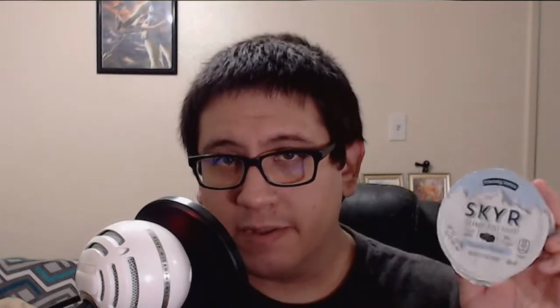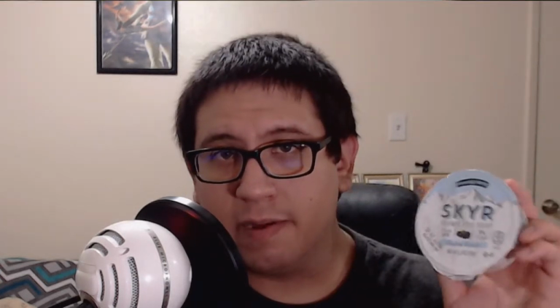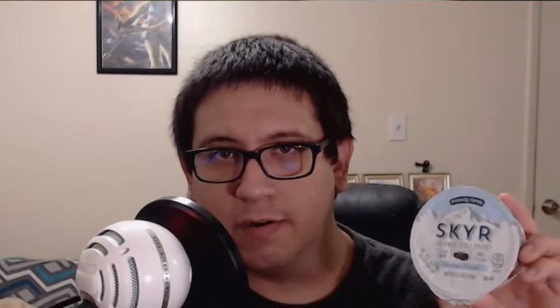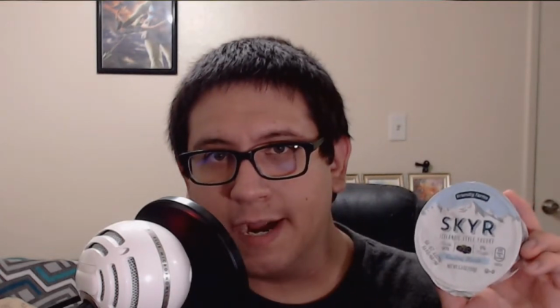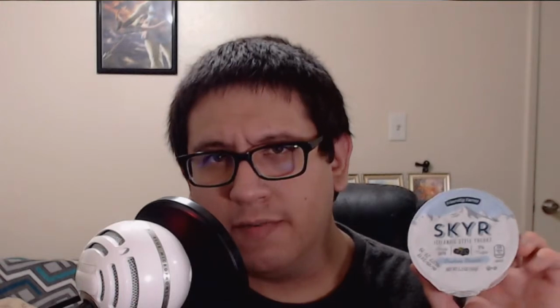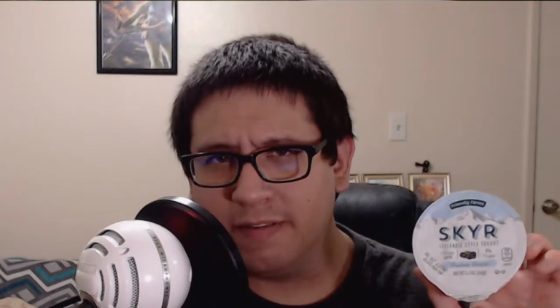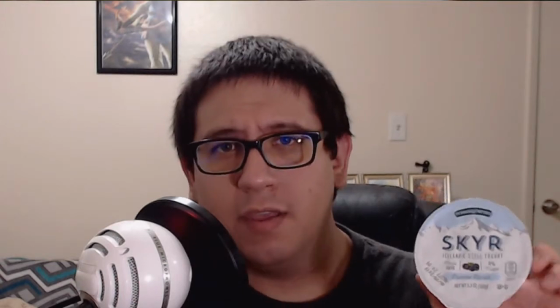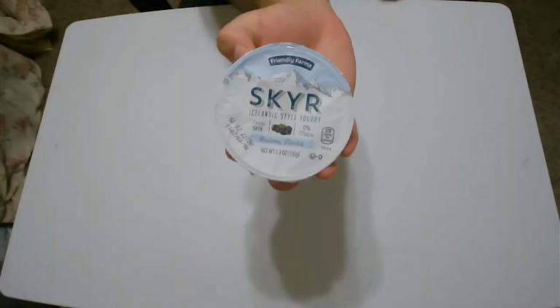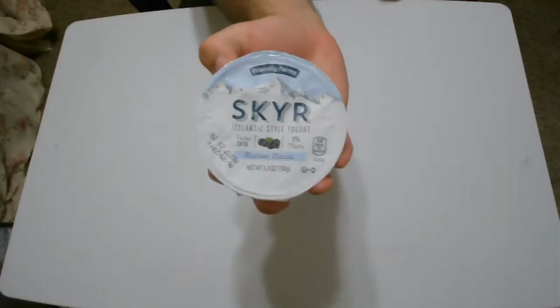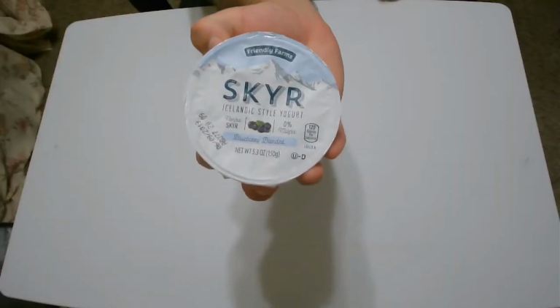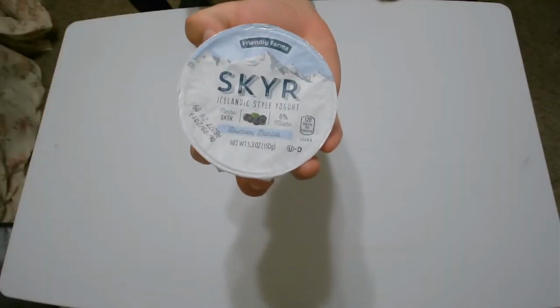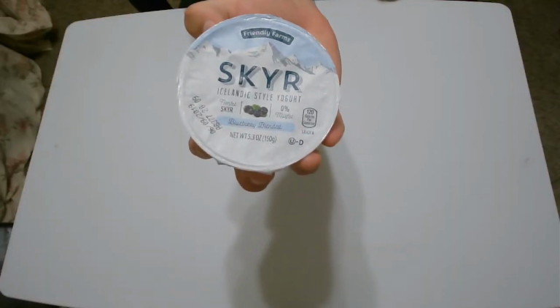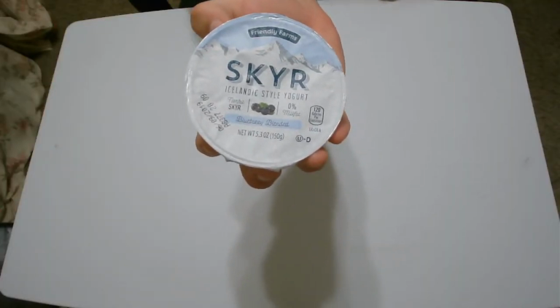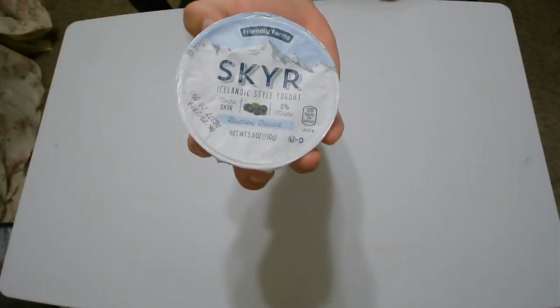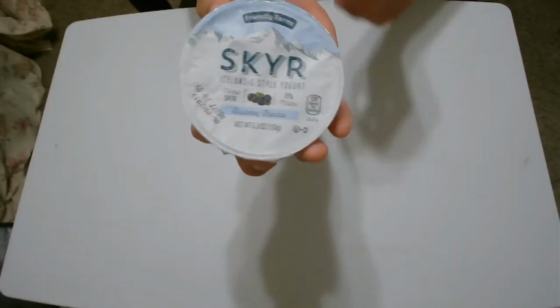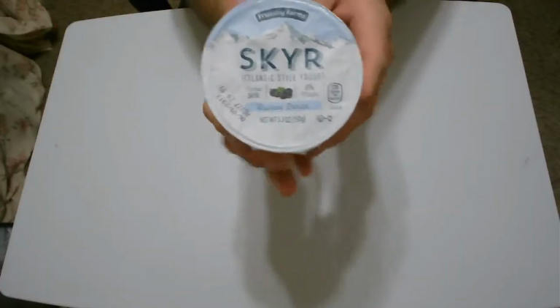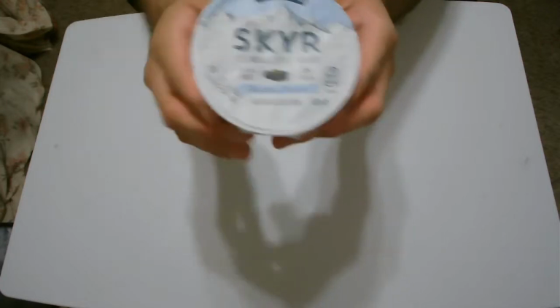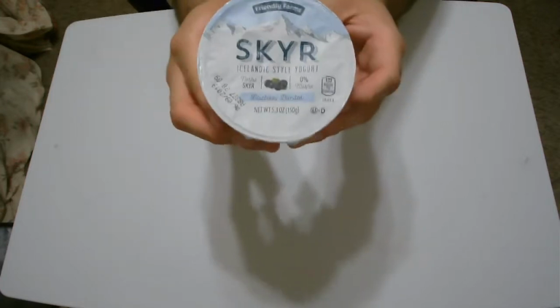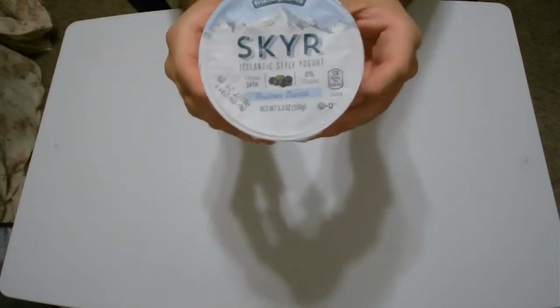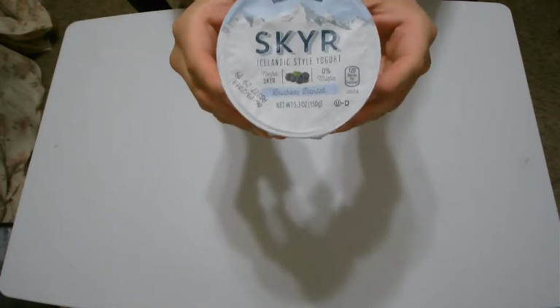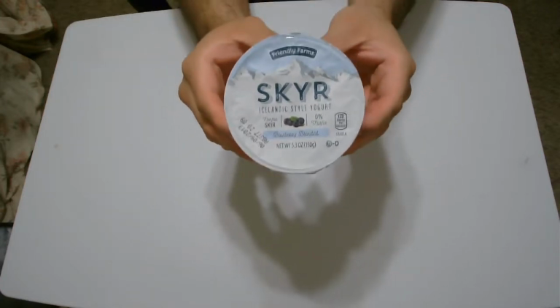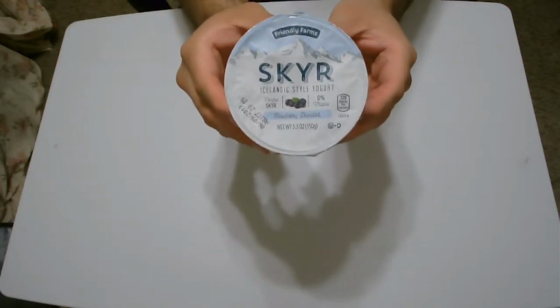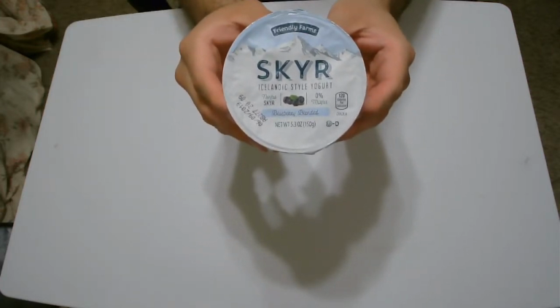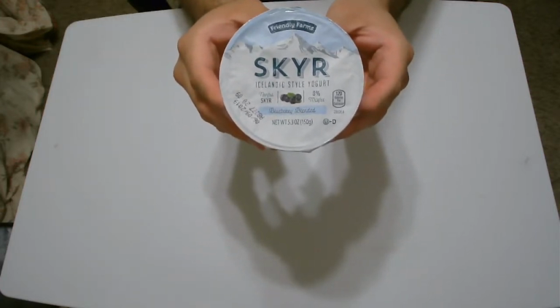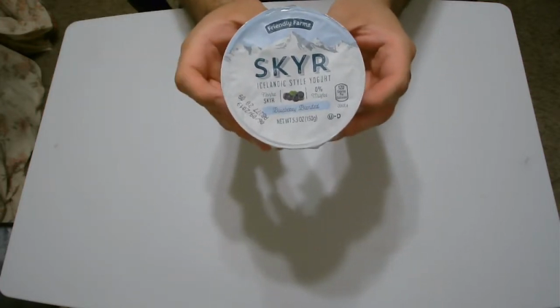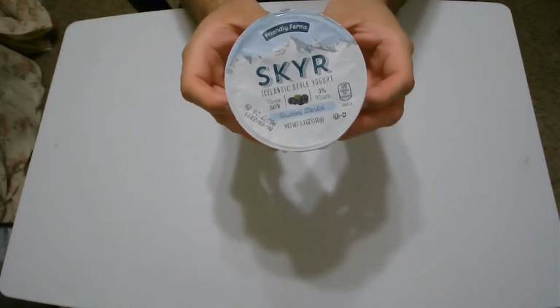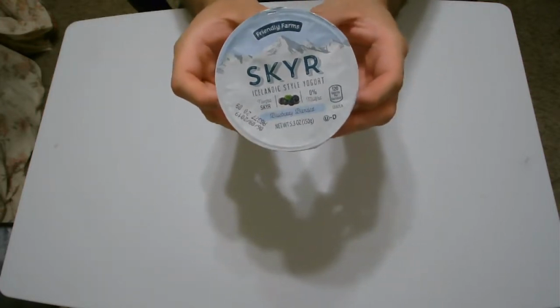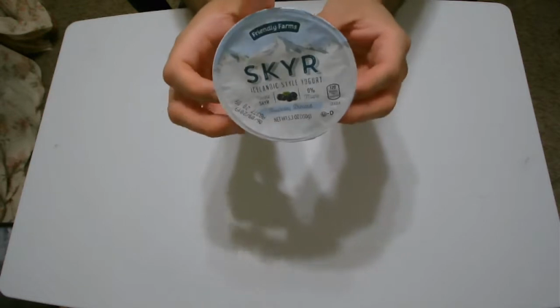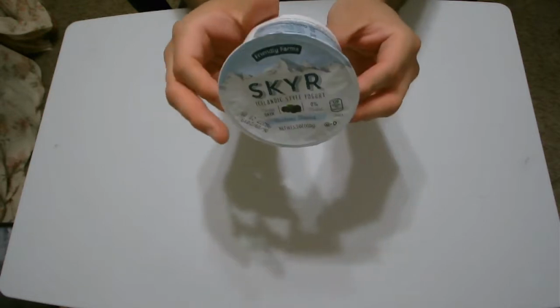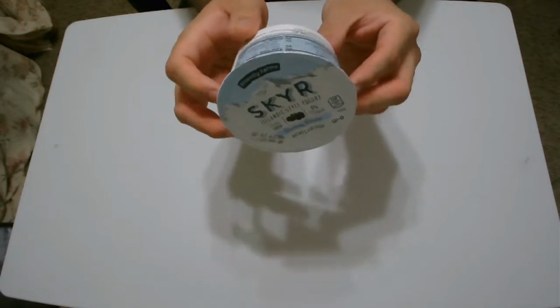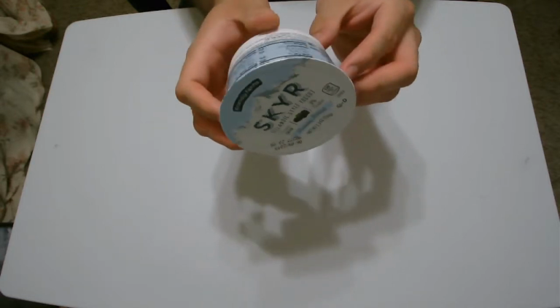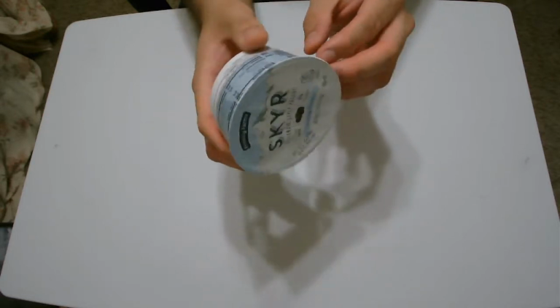So what else can I say about Skyr? However you want to say it. It's nice. It's just like any other yogurt packaging, to be honest. There are mountains in the background — that's cool. Friendly Farms is the brand name, that's cool. I love Friendly Farms, personally.